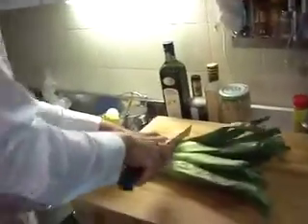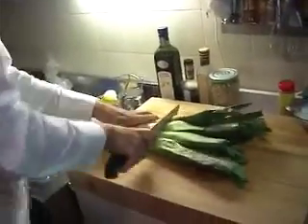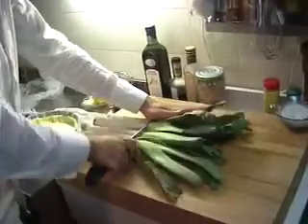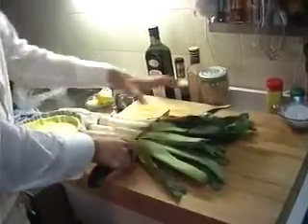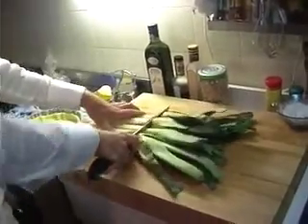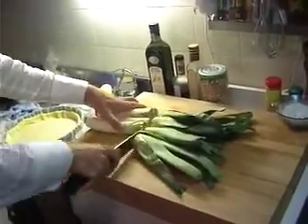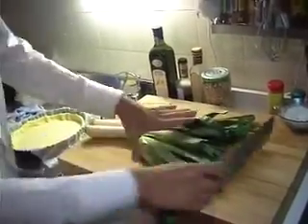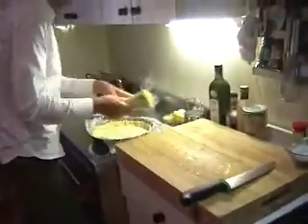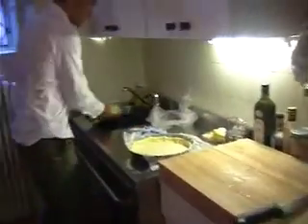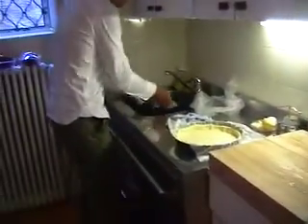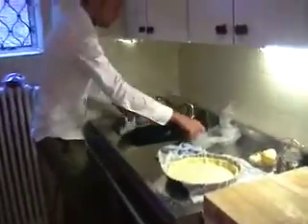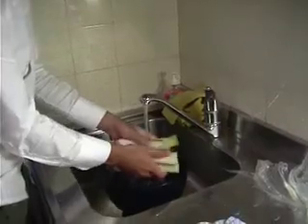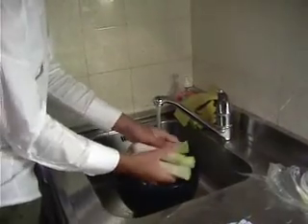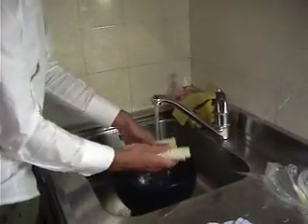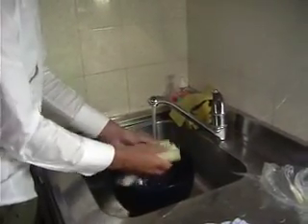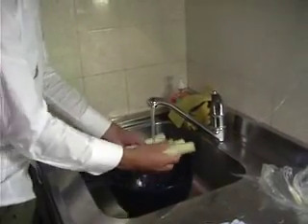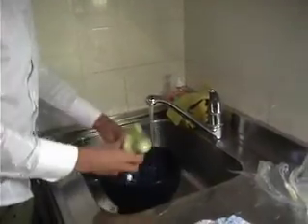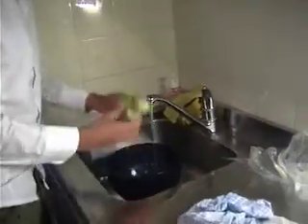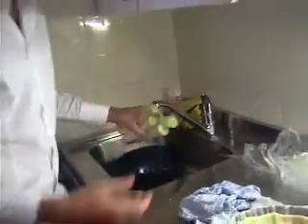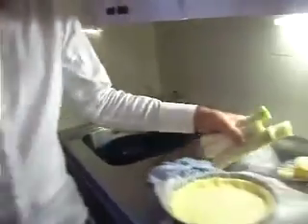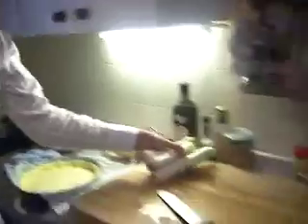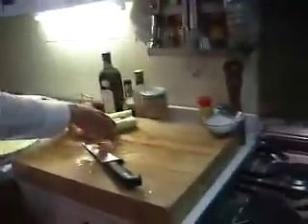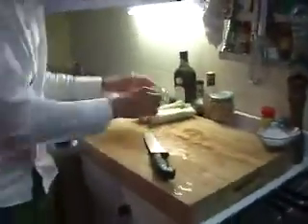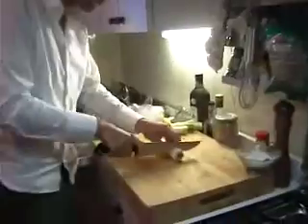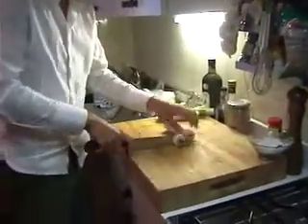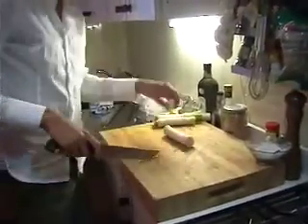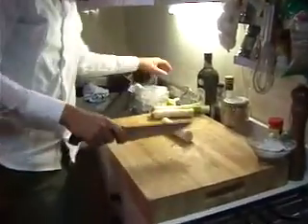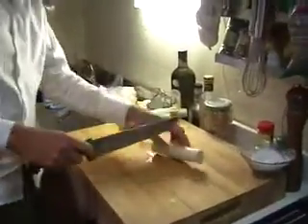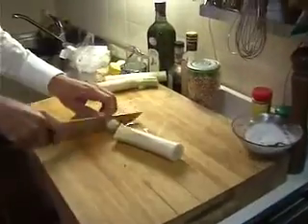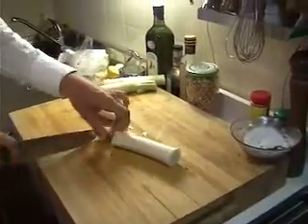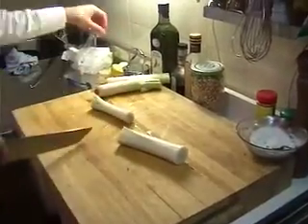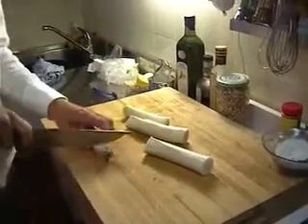Cut off the green bits and wash them with cold water. Cut off the ends and start slicing them up really finely.